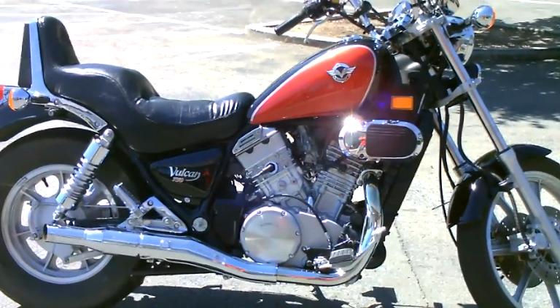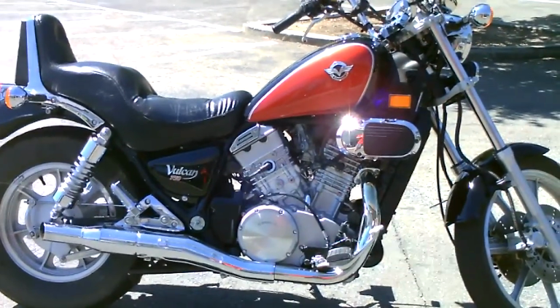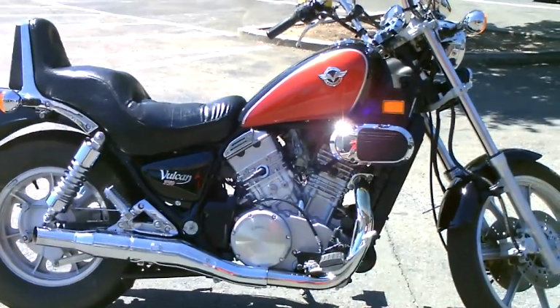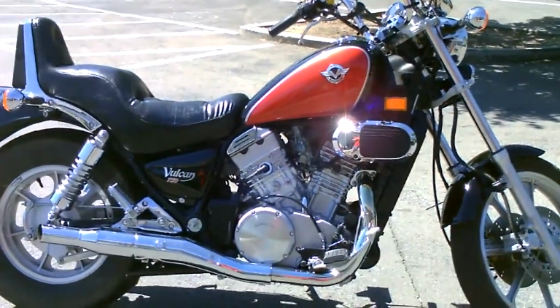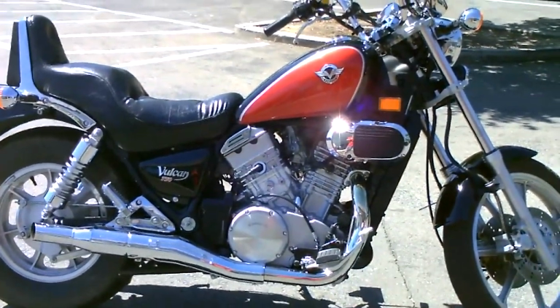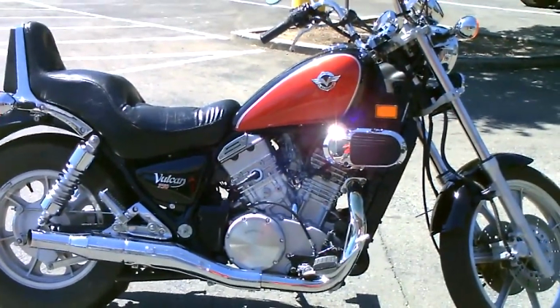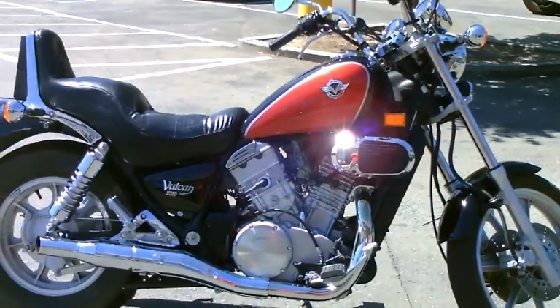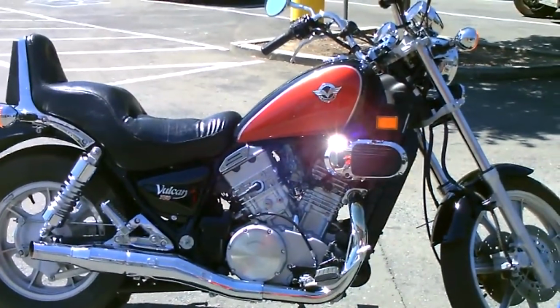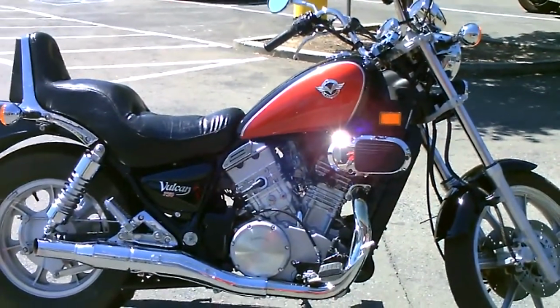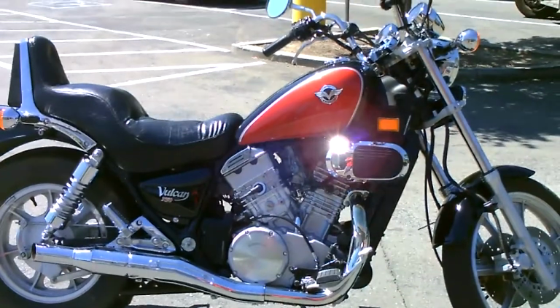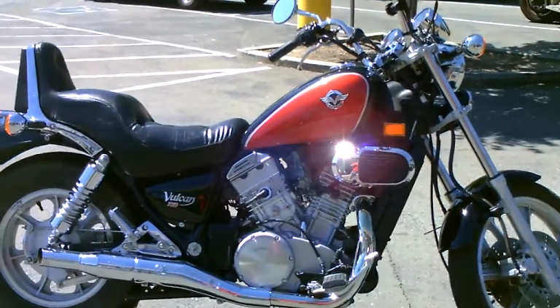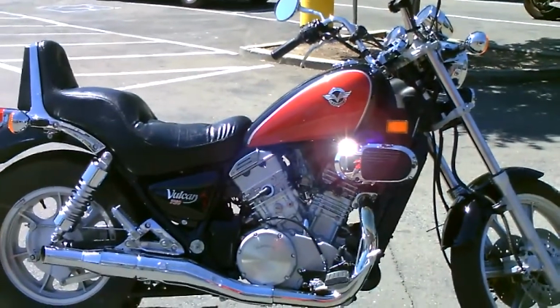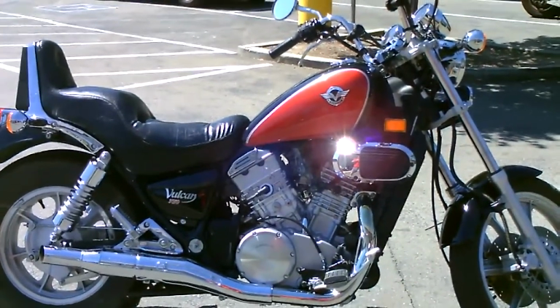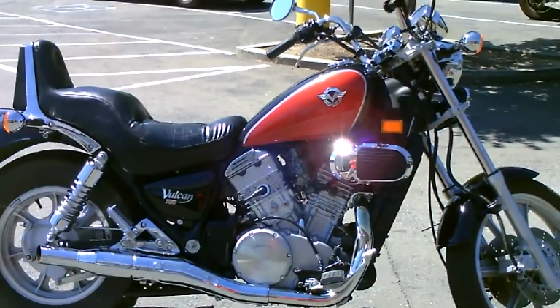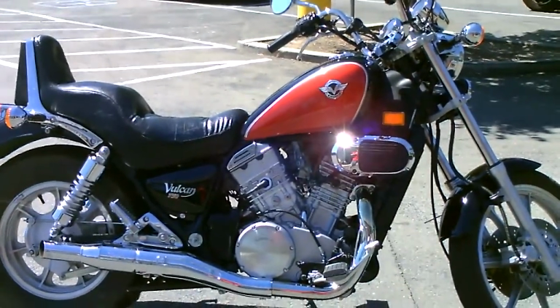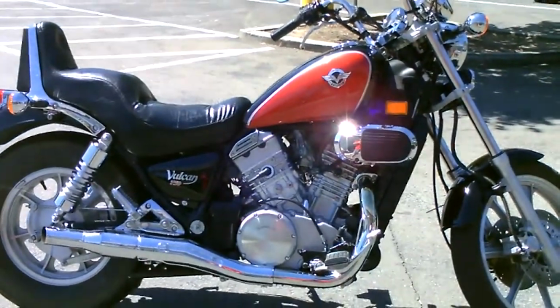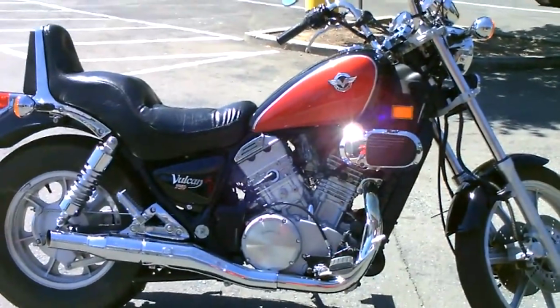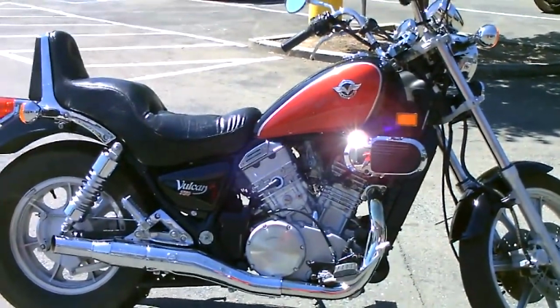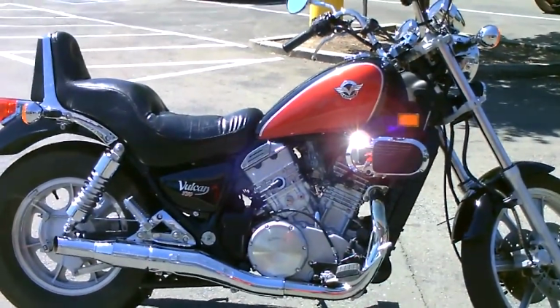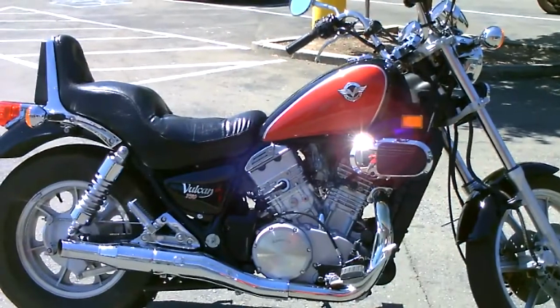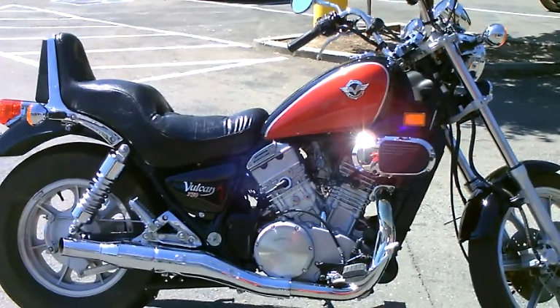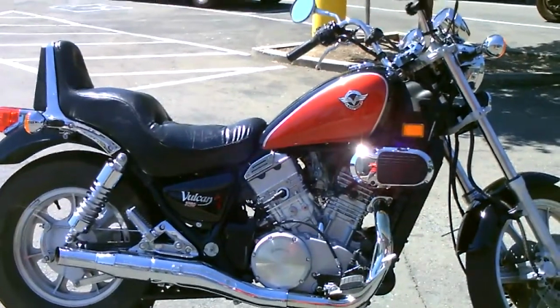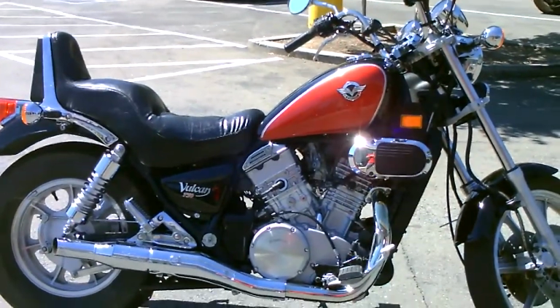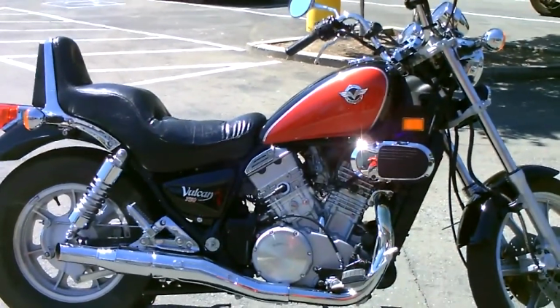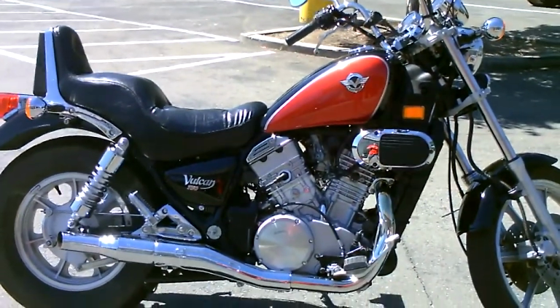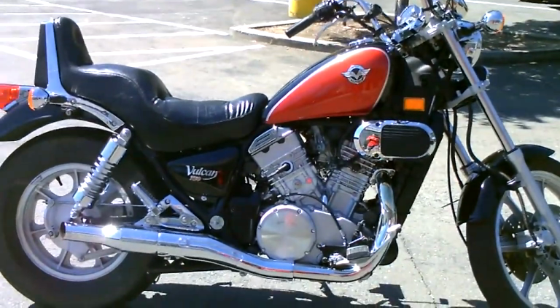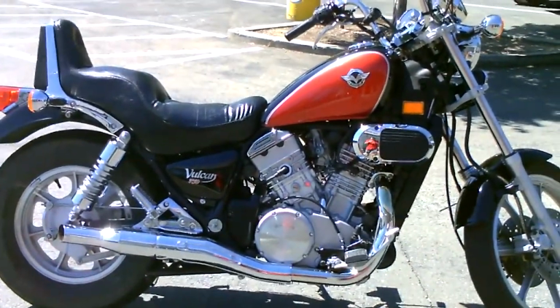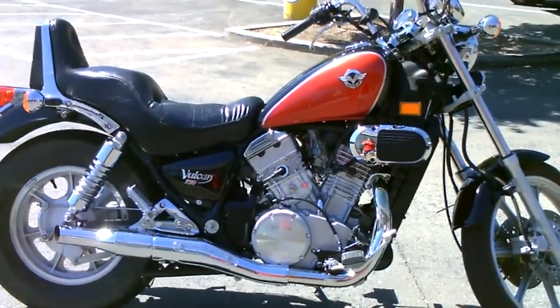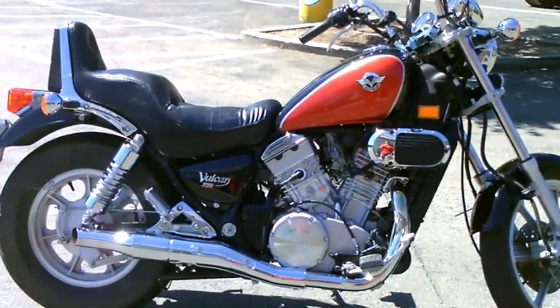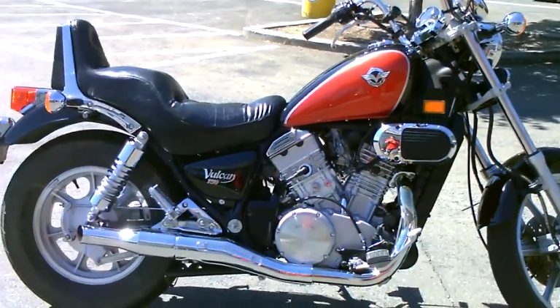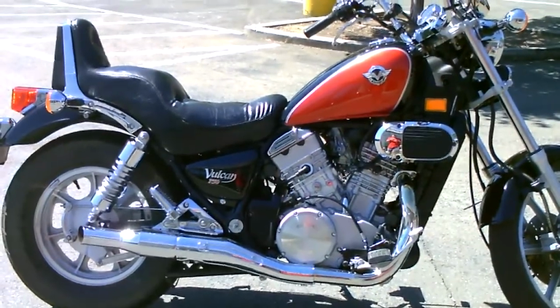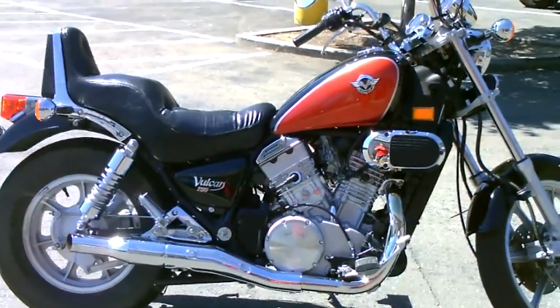Here we are at Contra Costa Power Sports and we have our 2006 Kawasaki Vulcan 750. This is a V-twin custom cruiser with shaft drive. It's a really cool bike, a lot of torque, a lot of power.